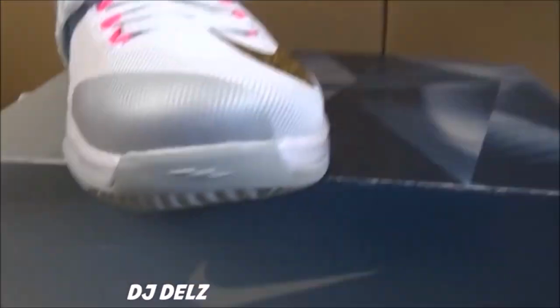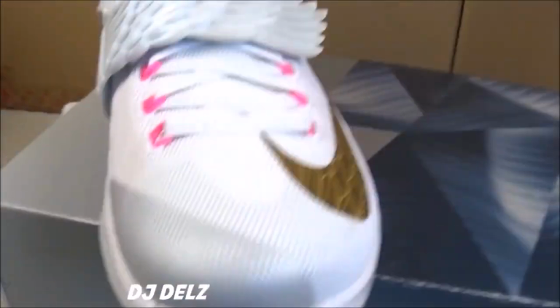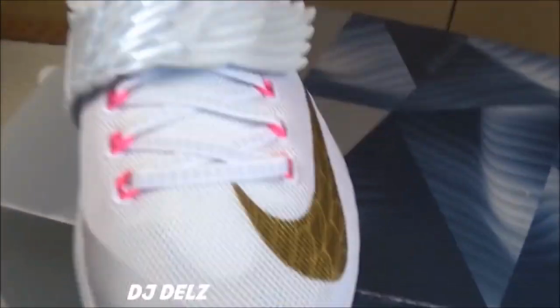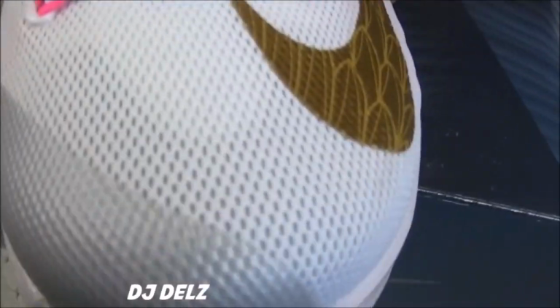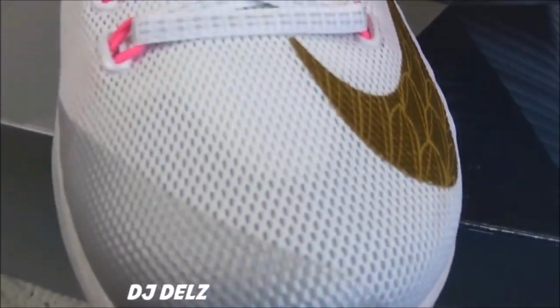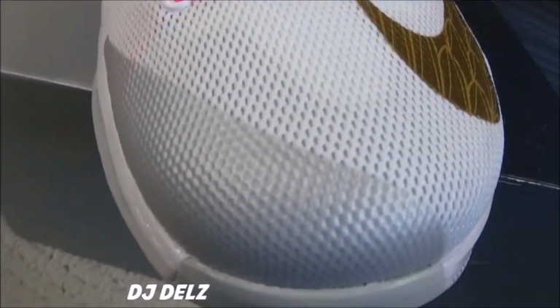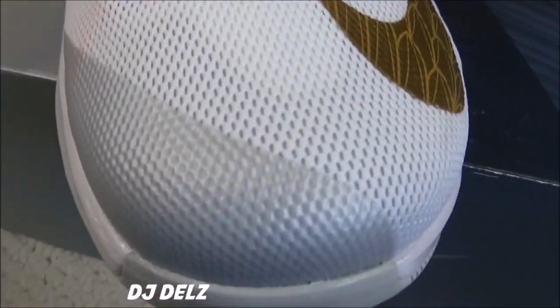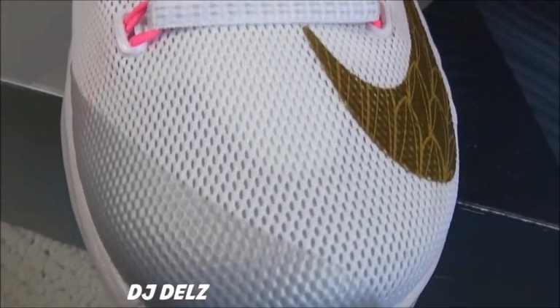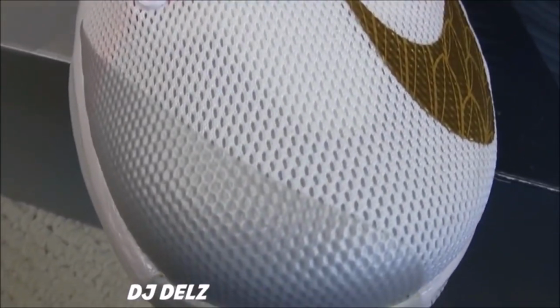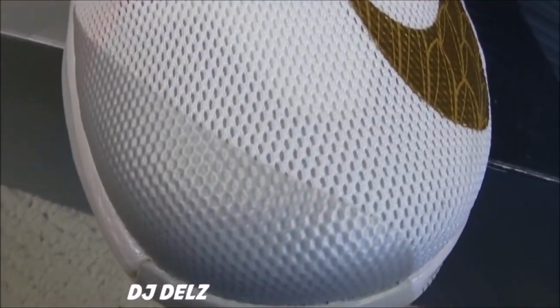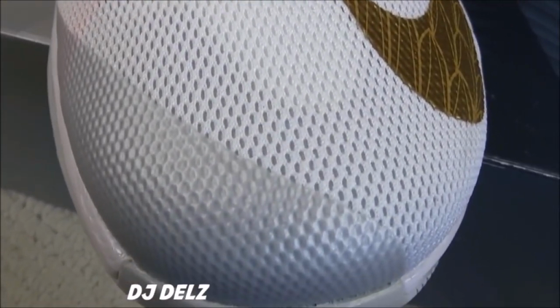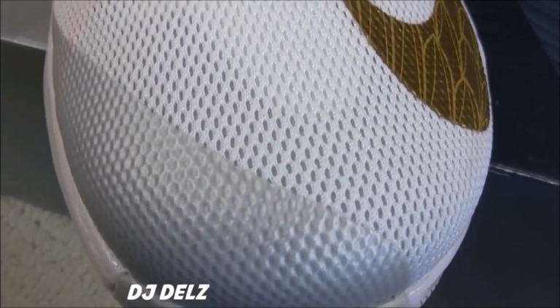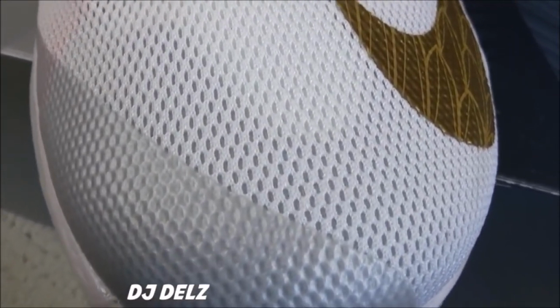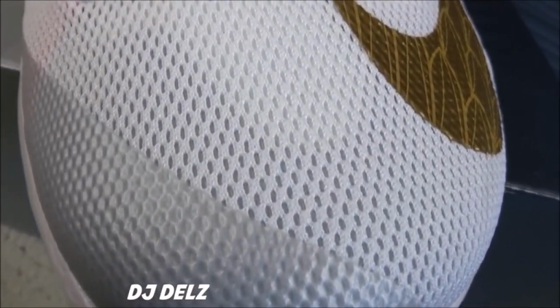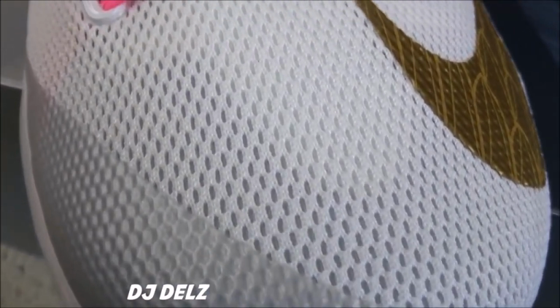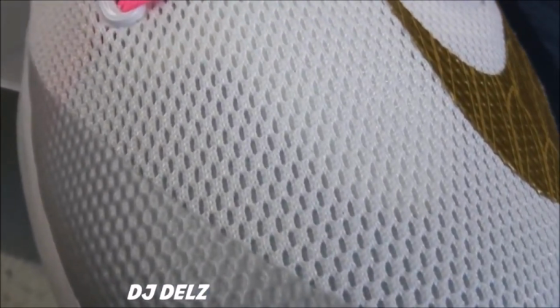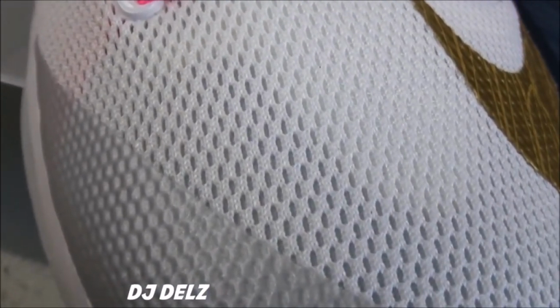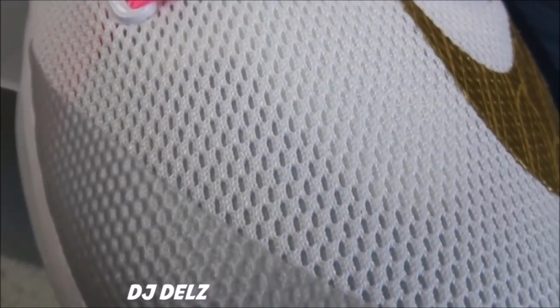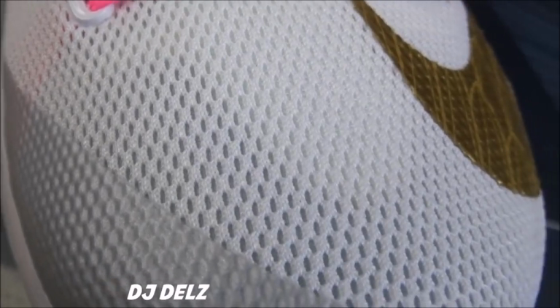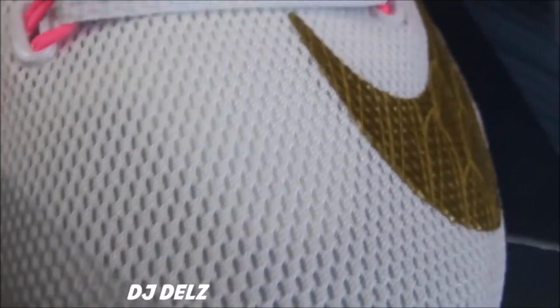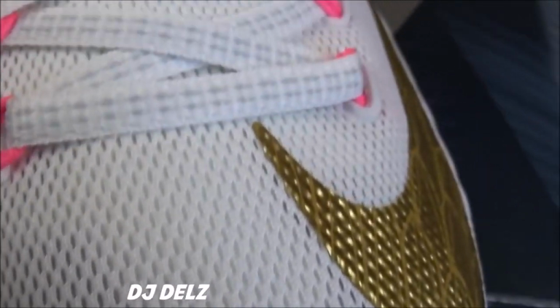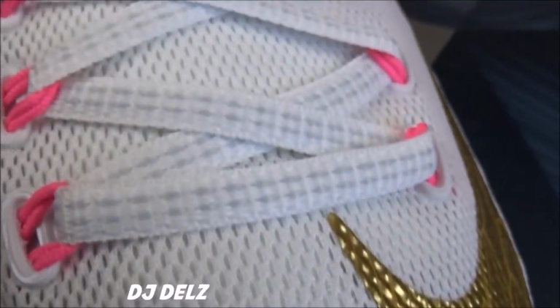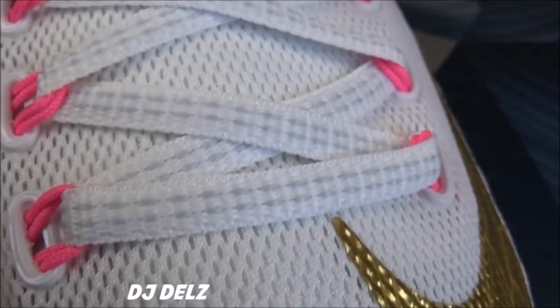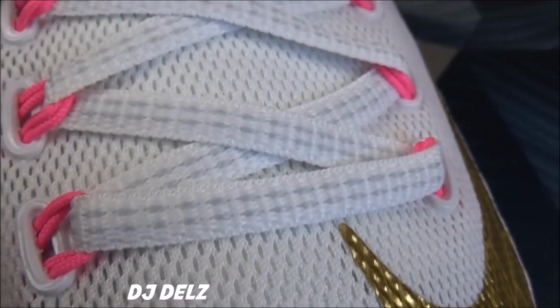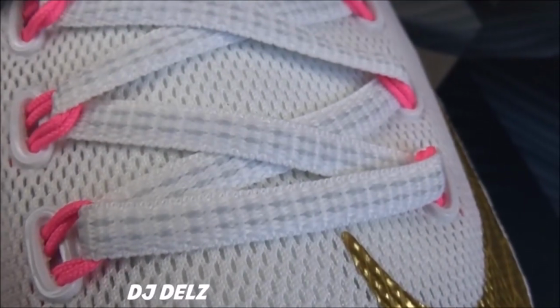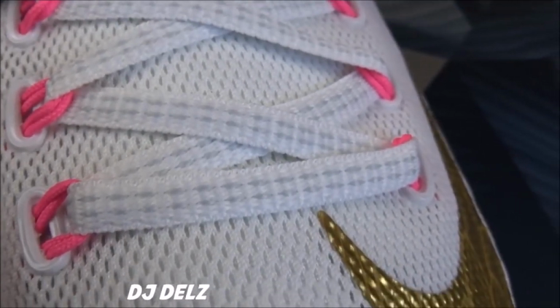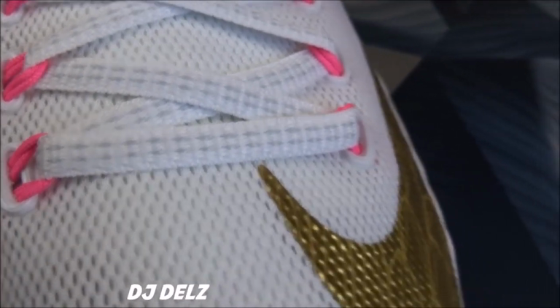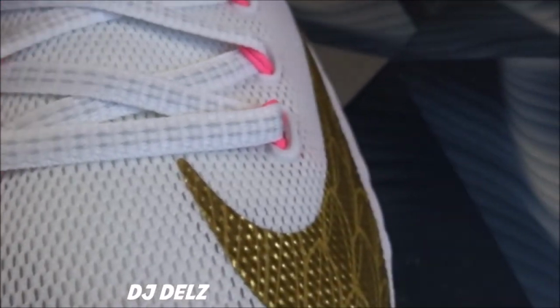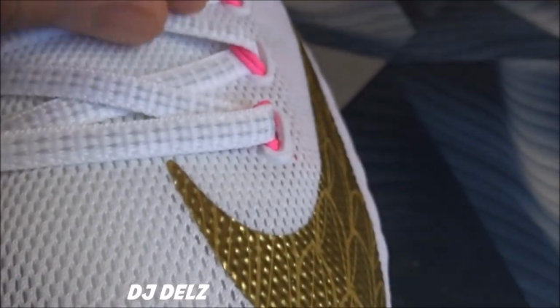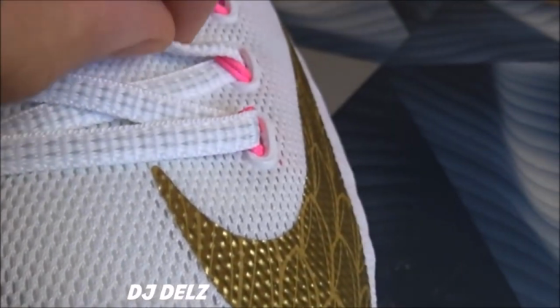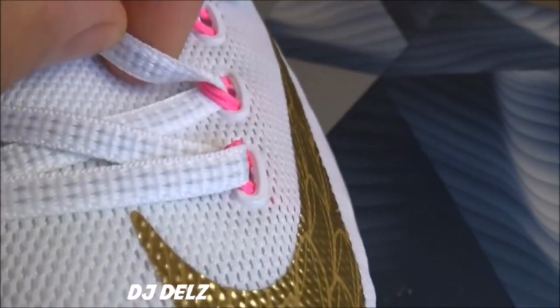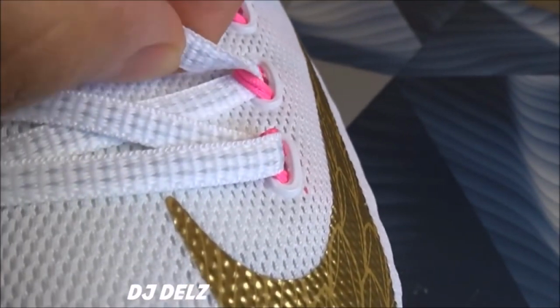Give you a little bird's eye view on the toe — on that mesh. Flat laces, super flat, paper thin.